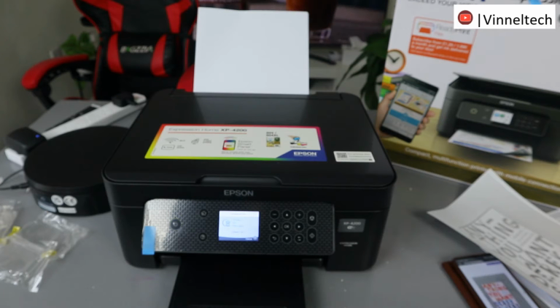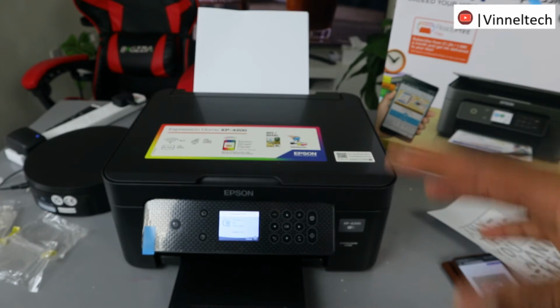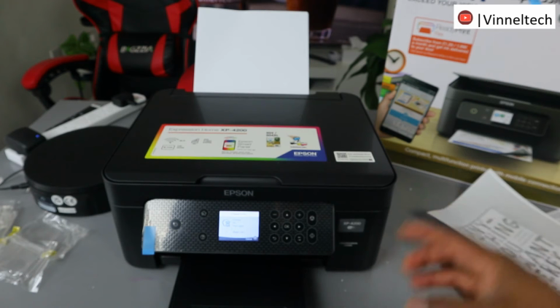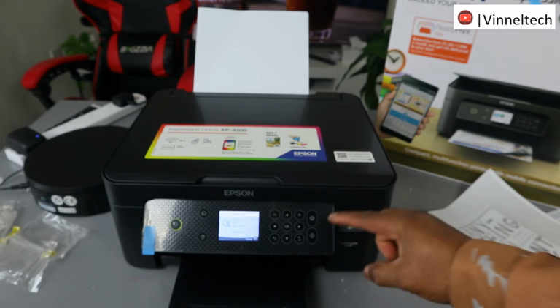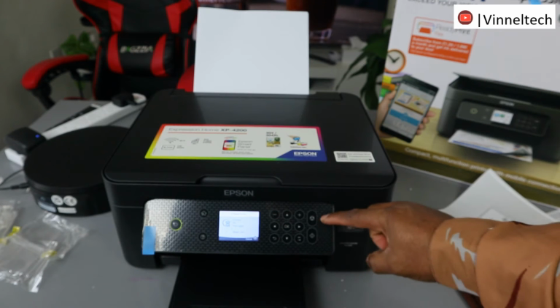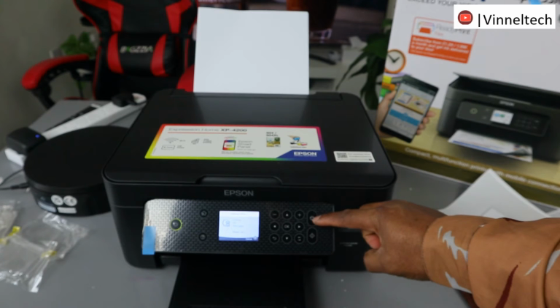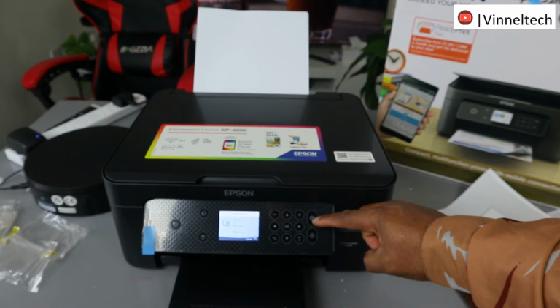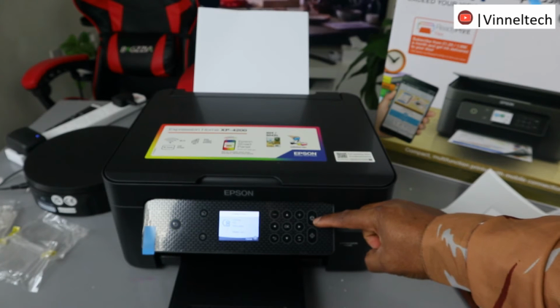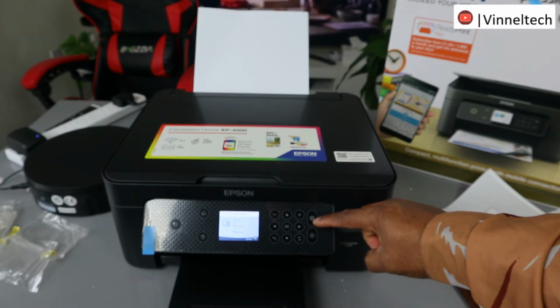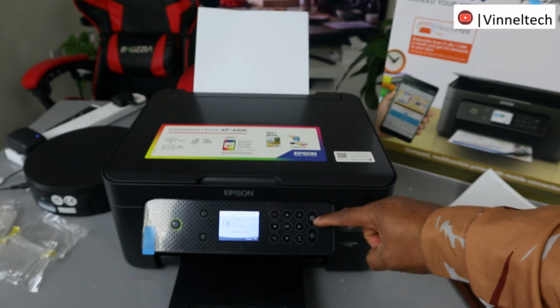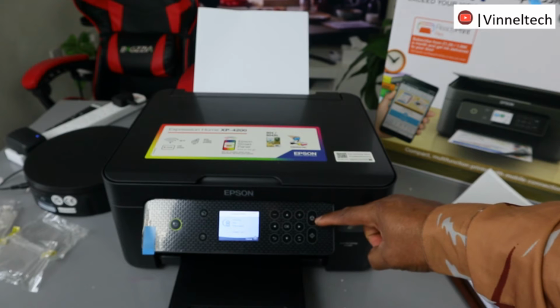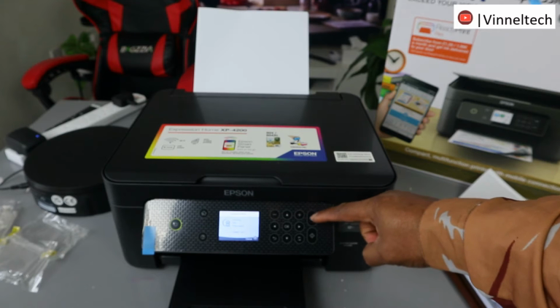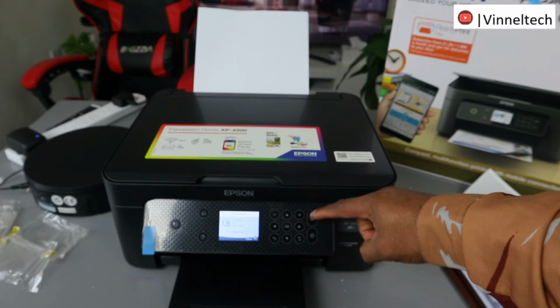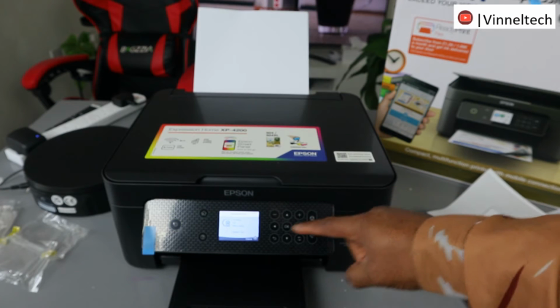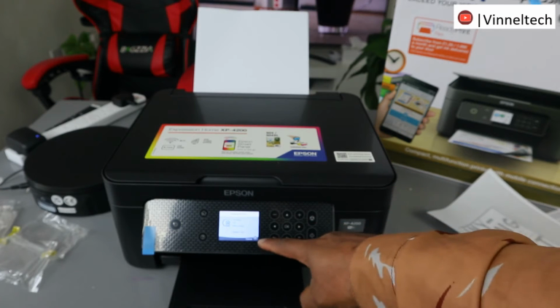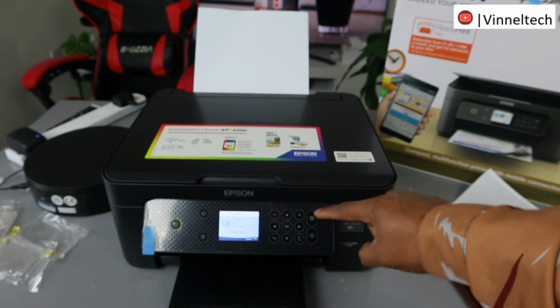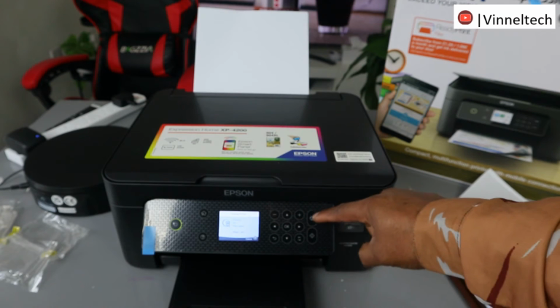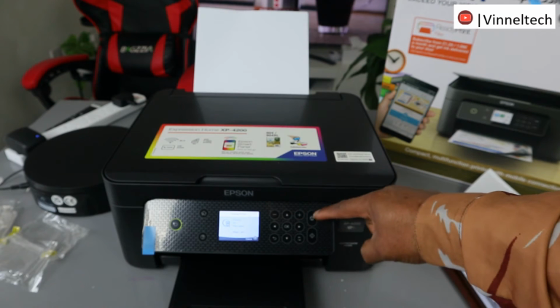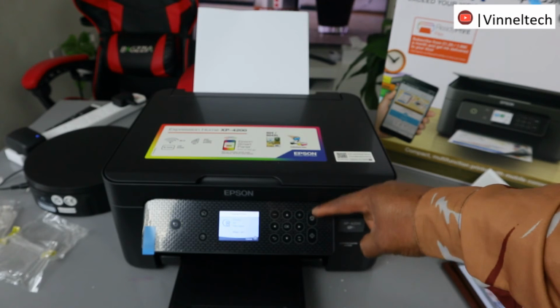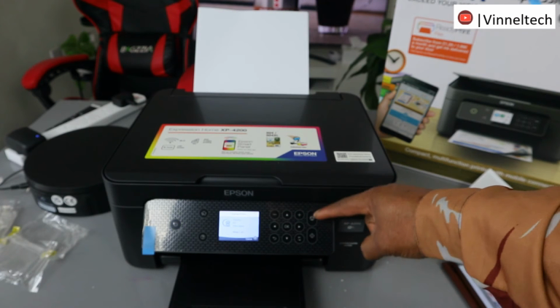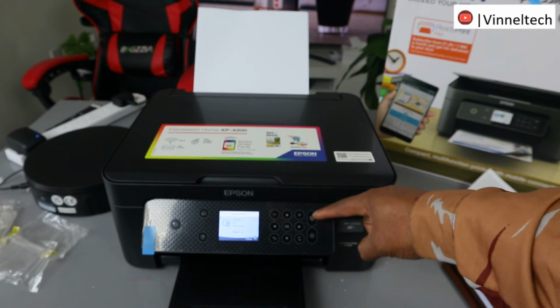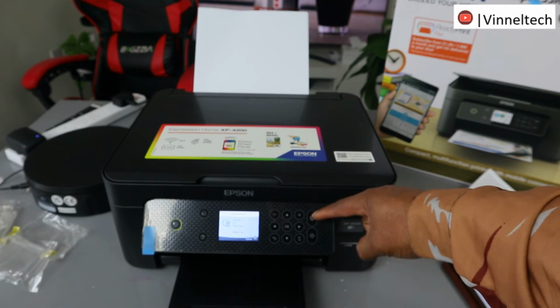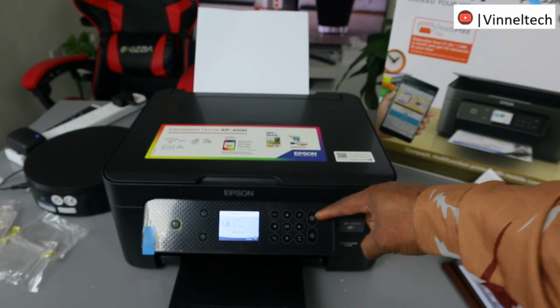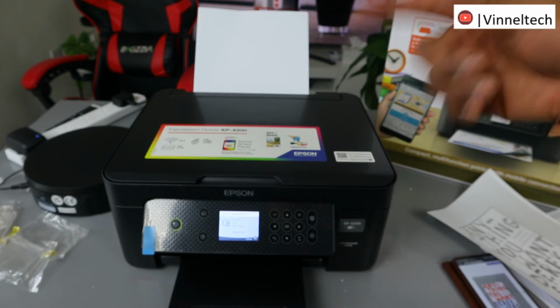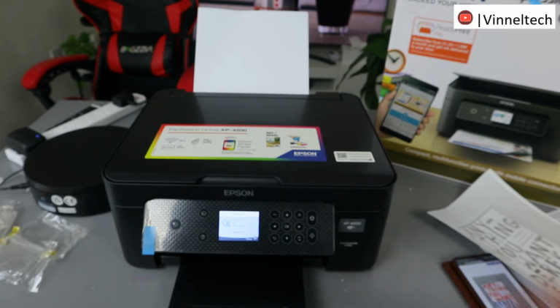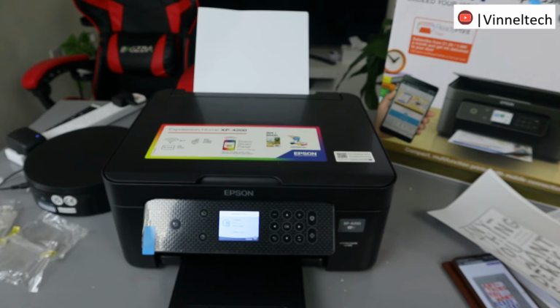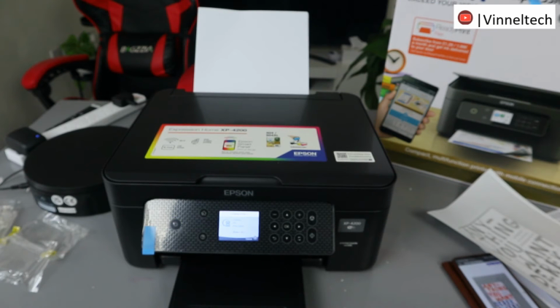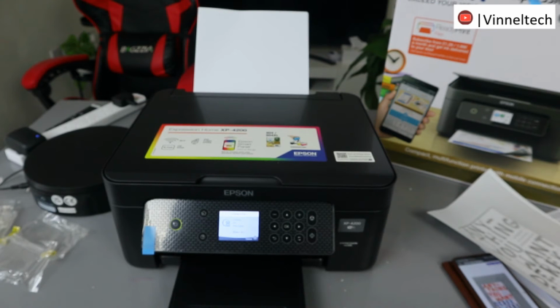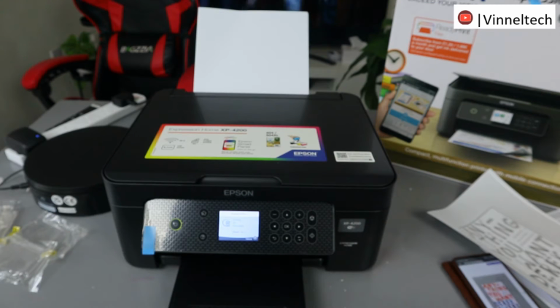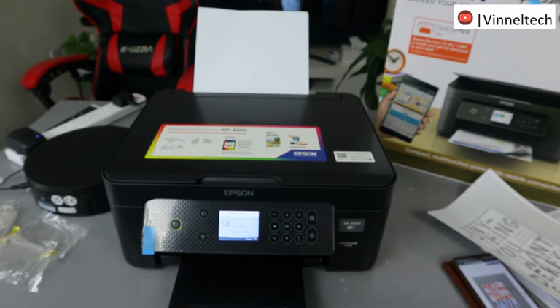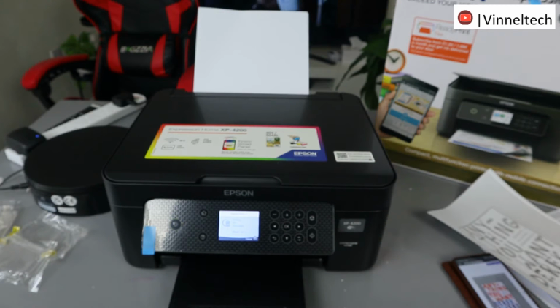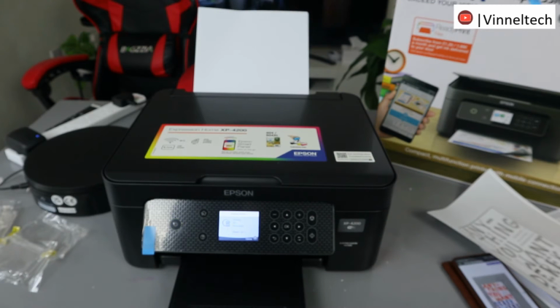At any point if you change your mind, this button here is to cancel. Select cancel — it will show you the option. At any point if you change your mind, select the cancel button to cancel it. This document is now going to print out.